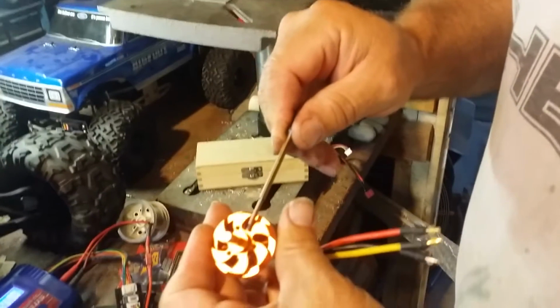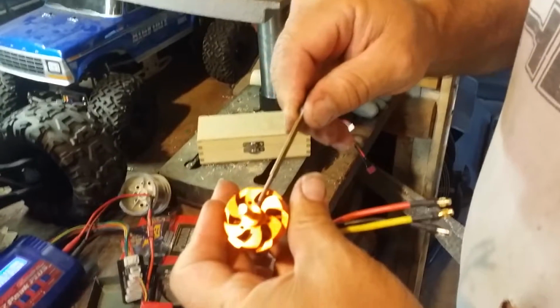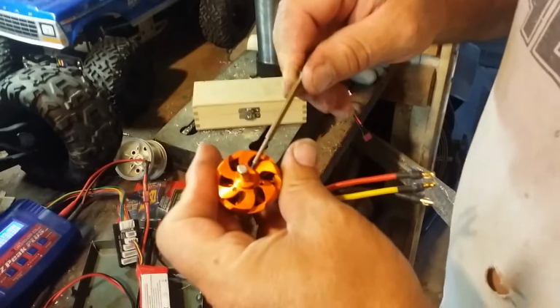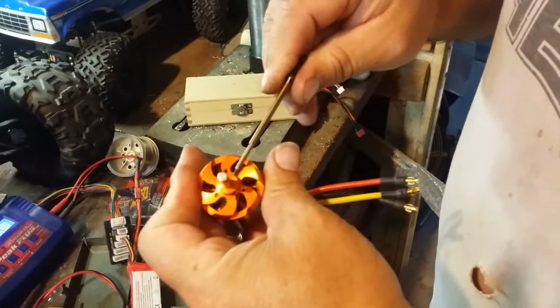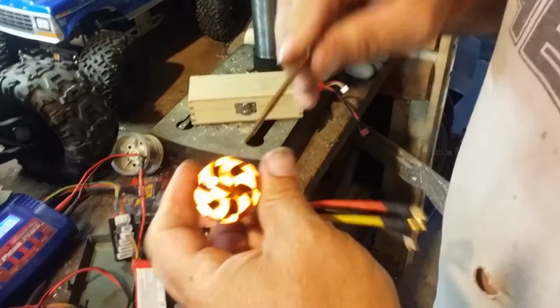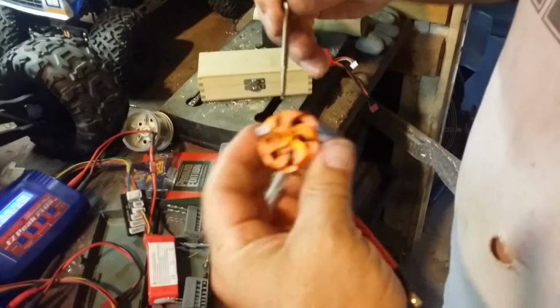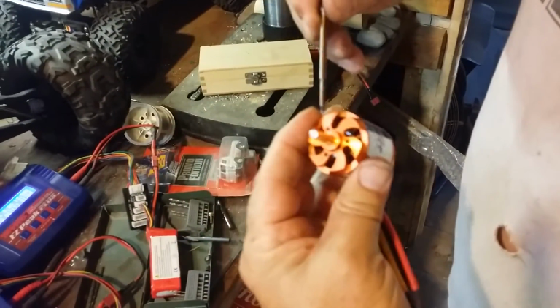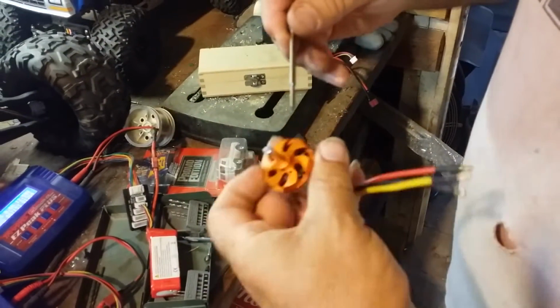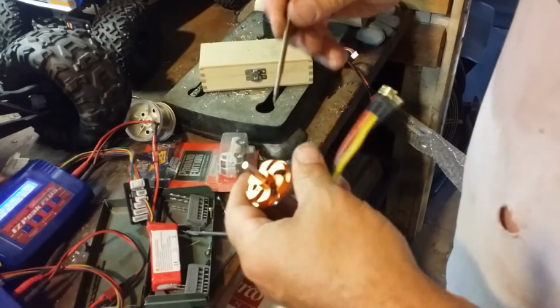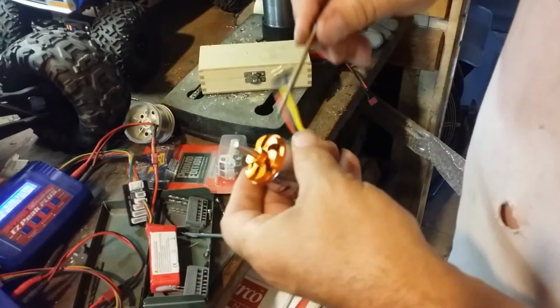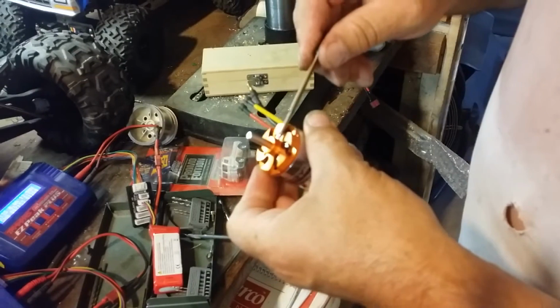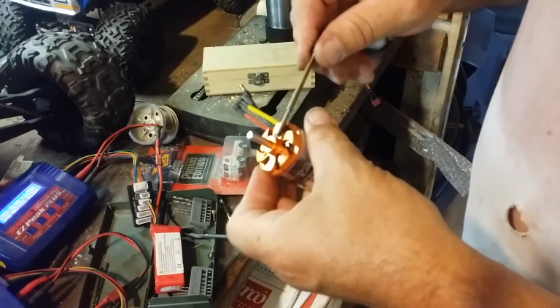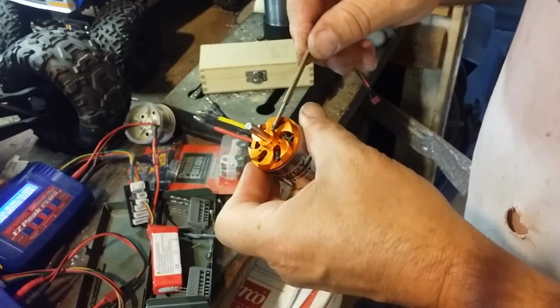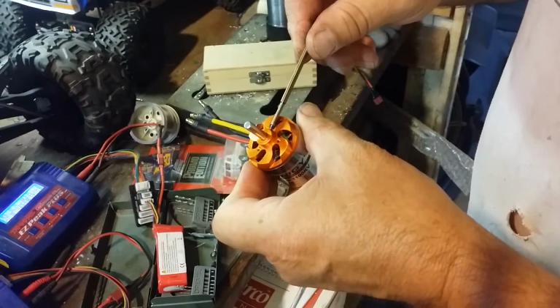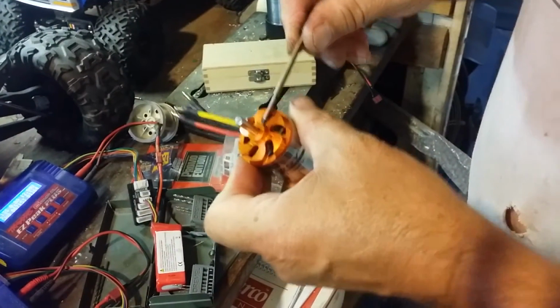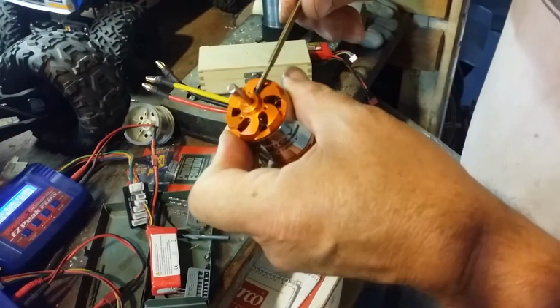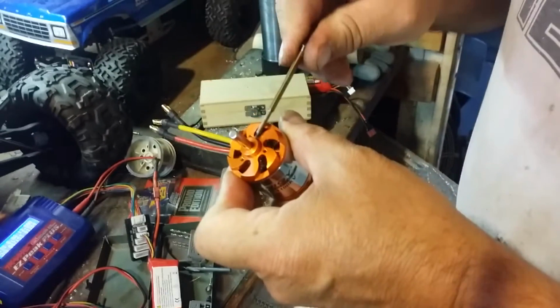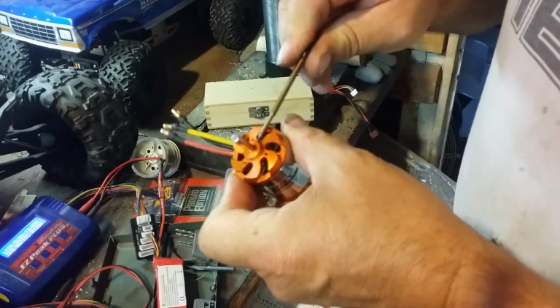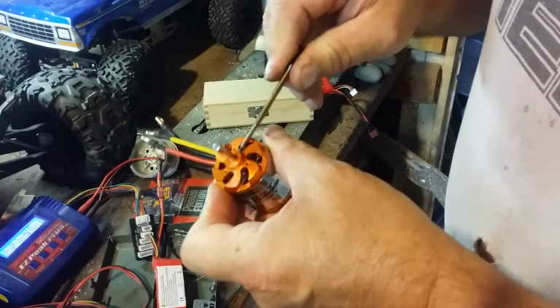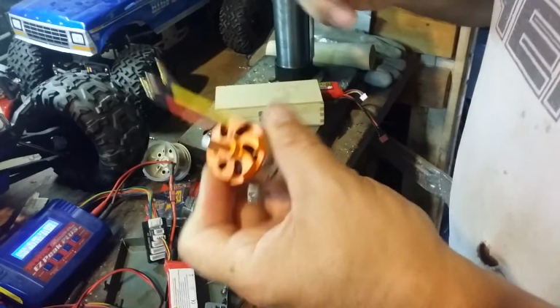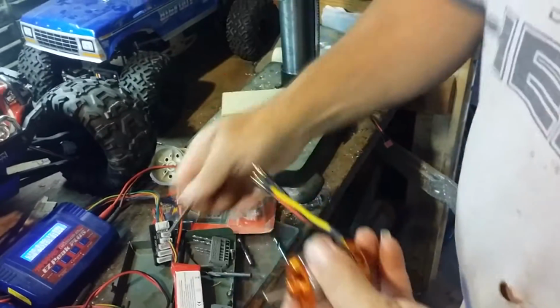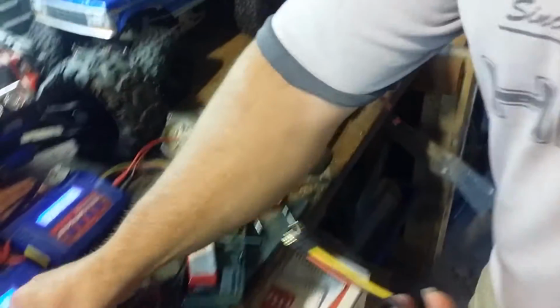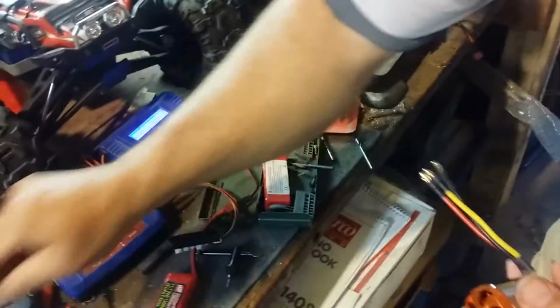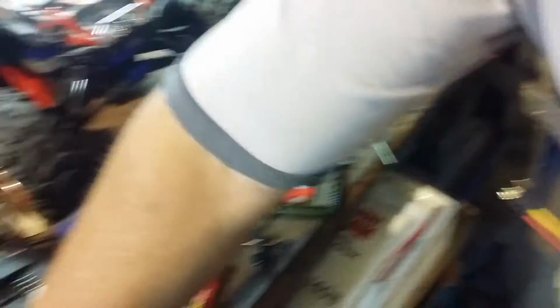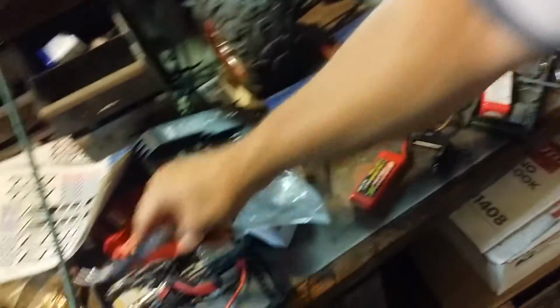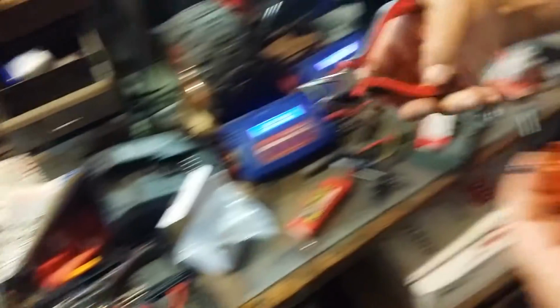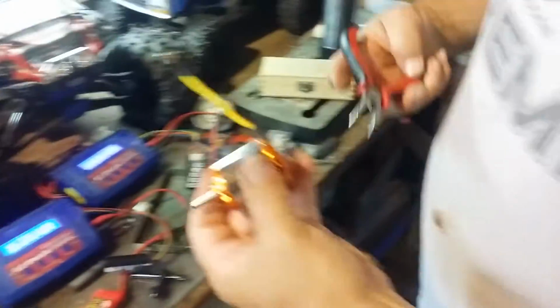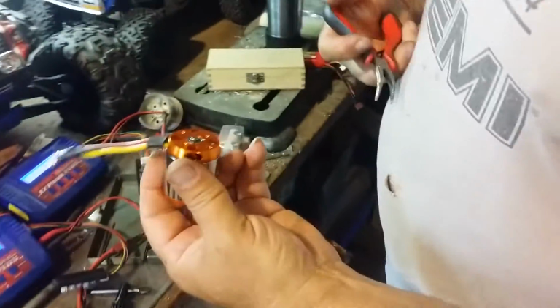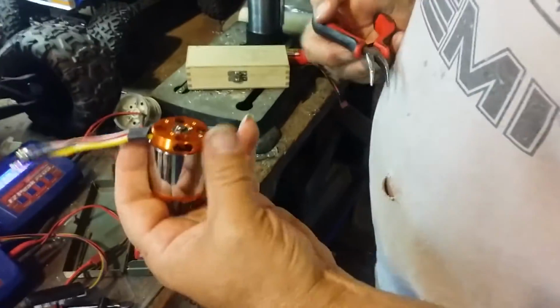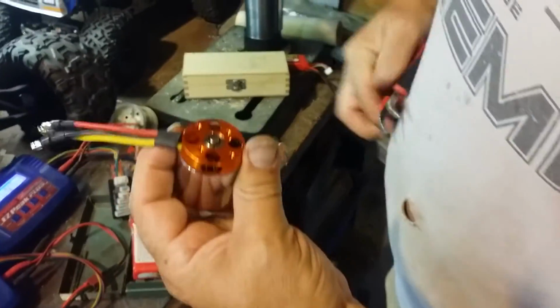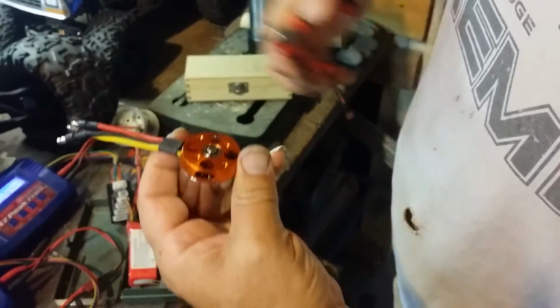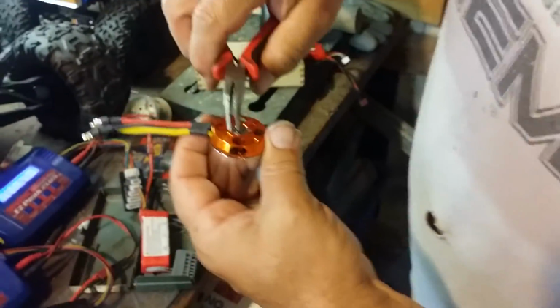I've already loosened up the grub screws — some of you might call them set screws, but I'll just go with grub screws. Anyway, it's already loosened up. And then I've got to take this C-clip off of here.